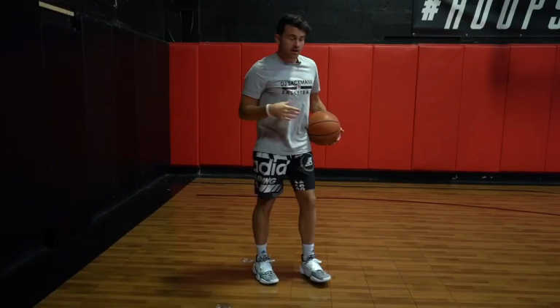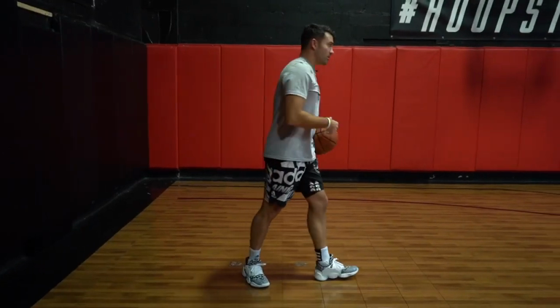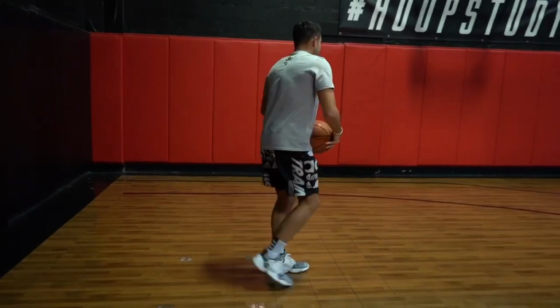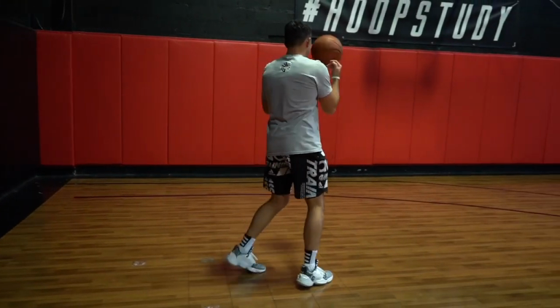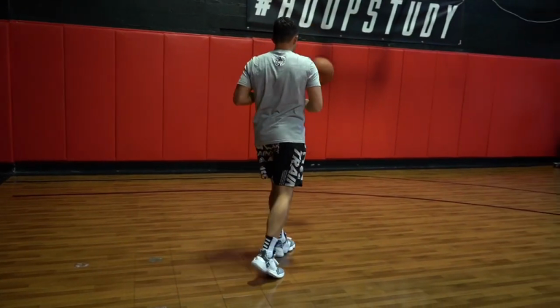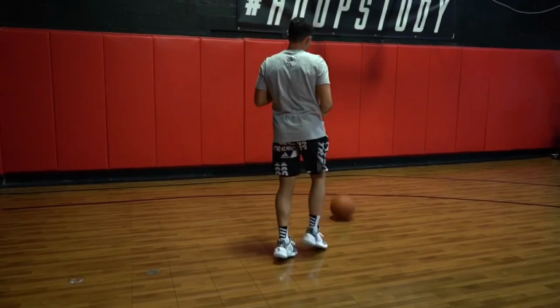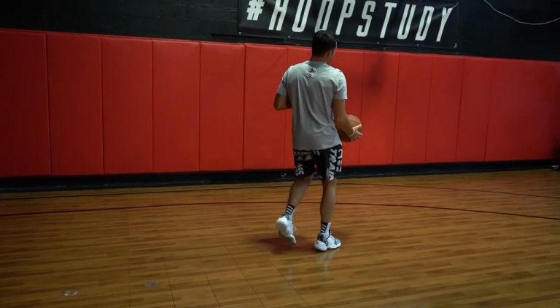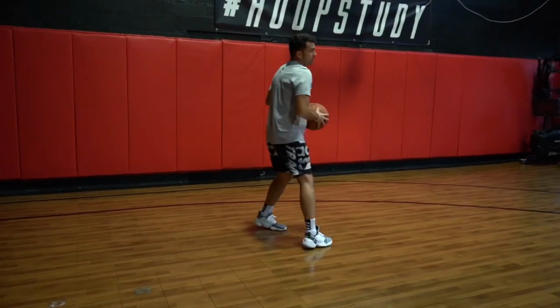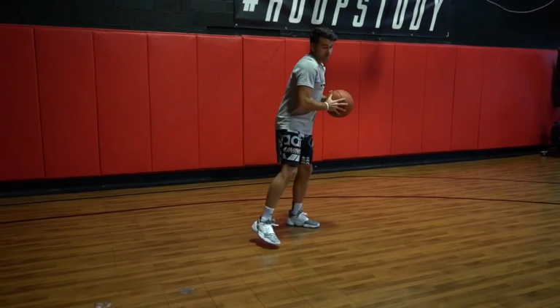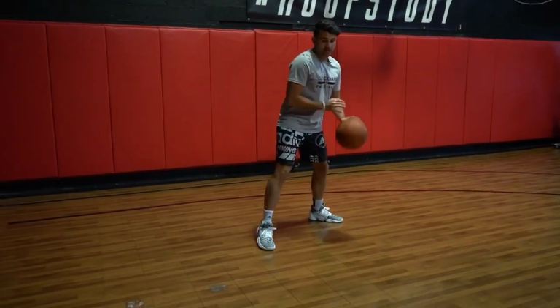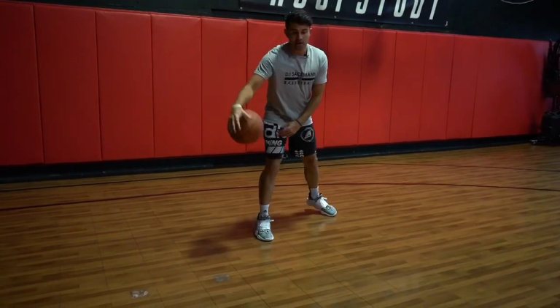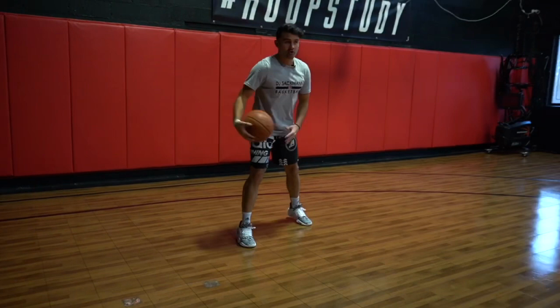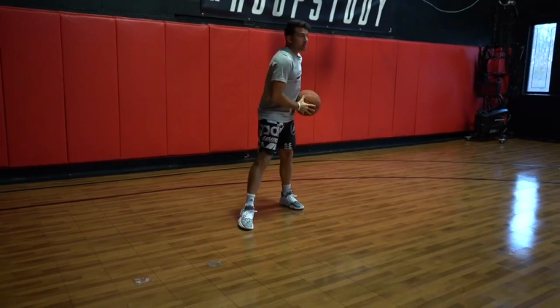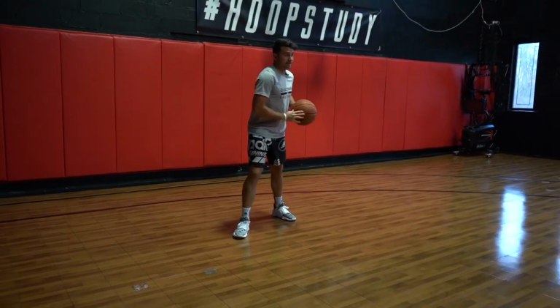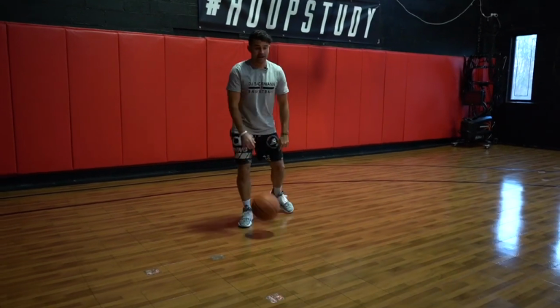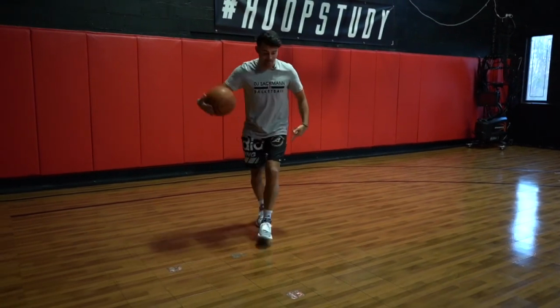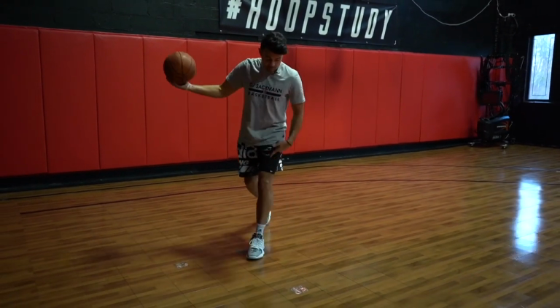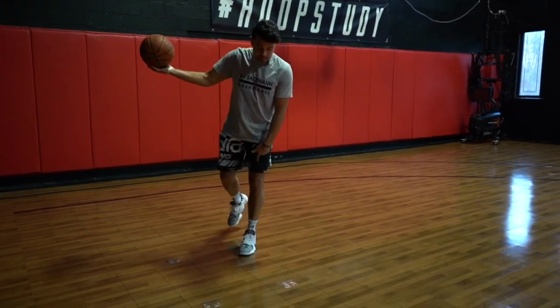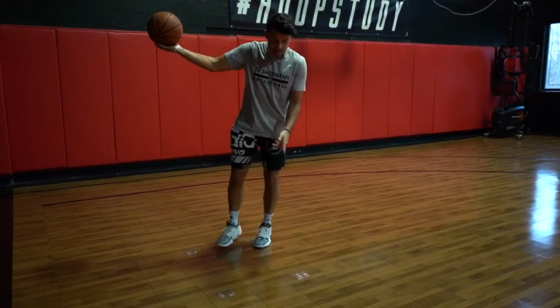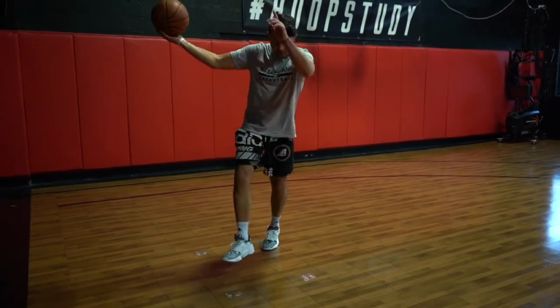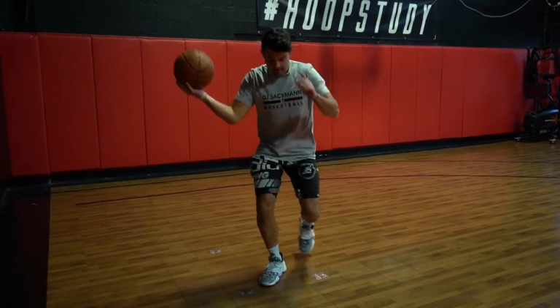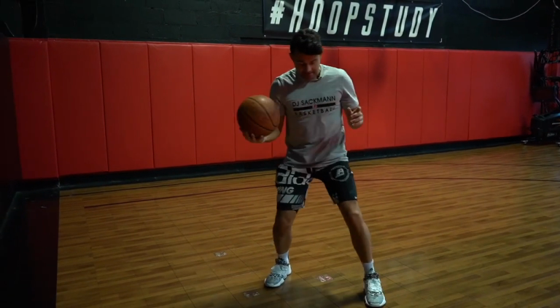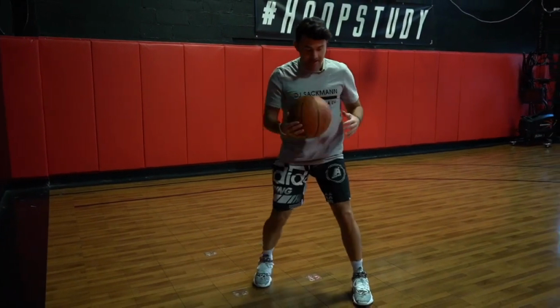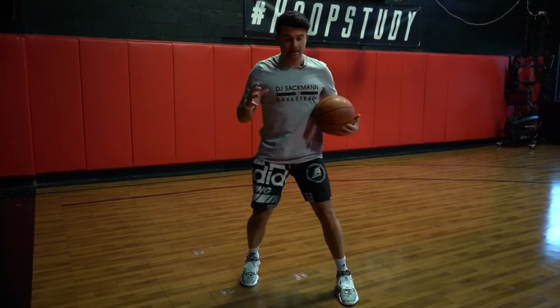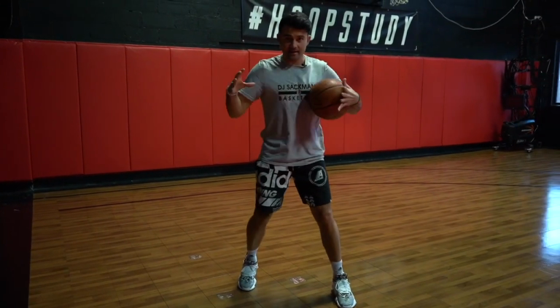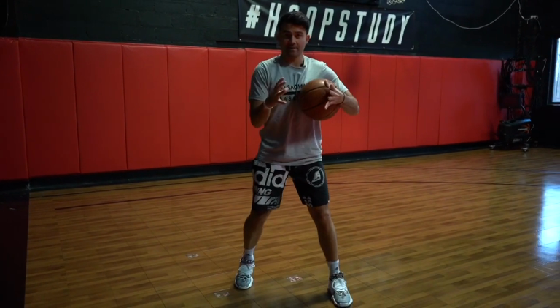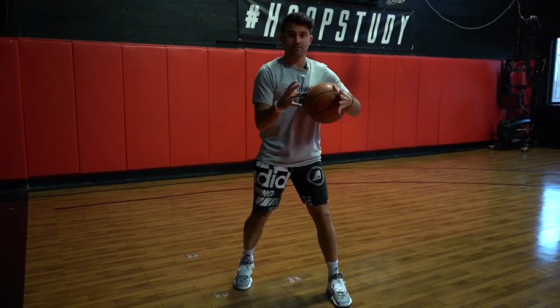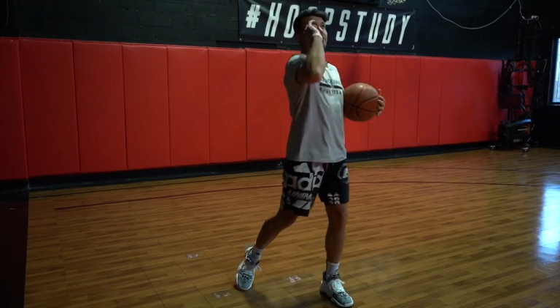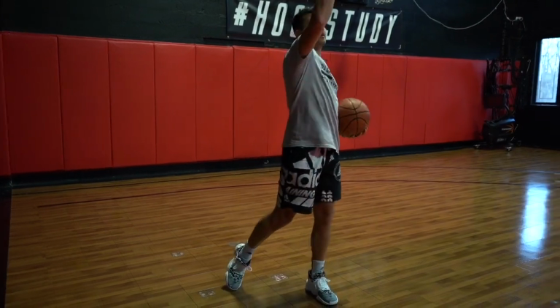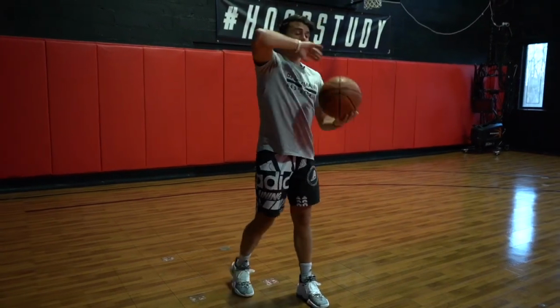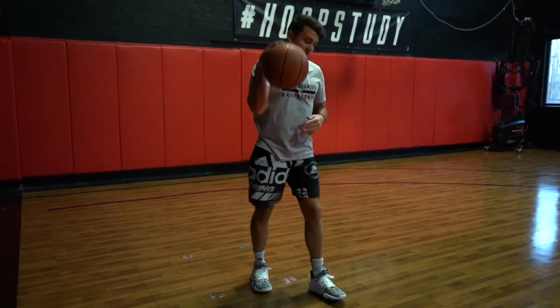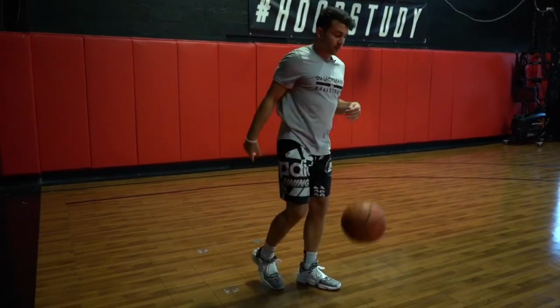So again: spin the basketball out to yourself, reverse pivot, drop the ball down and out, skip off the inside foot, land outside inside, then you gather and get into your floater.